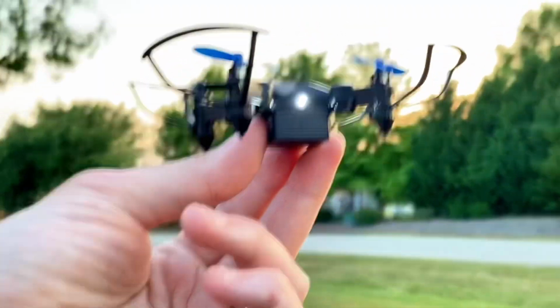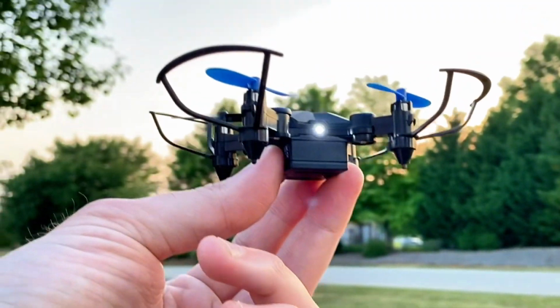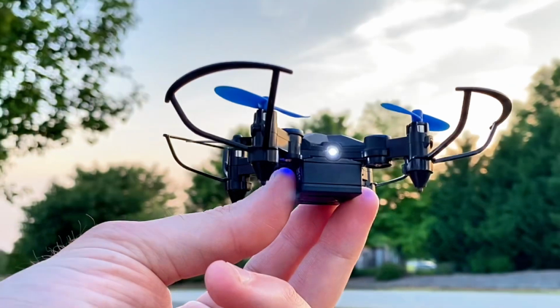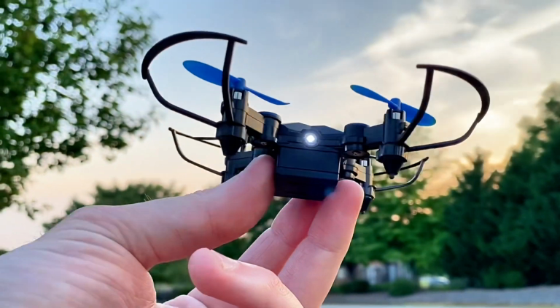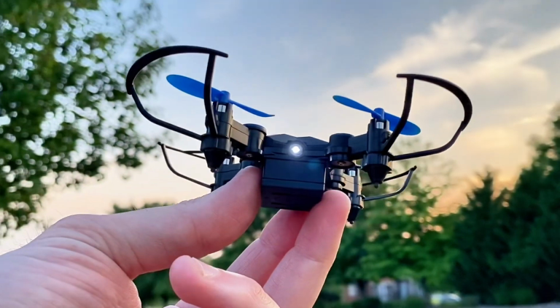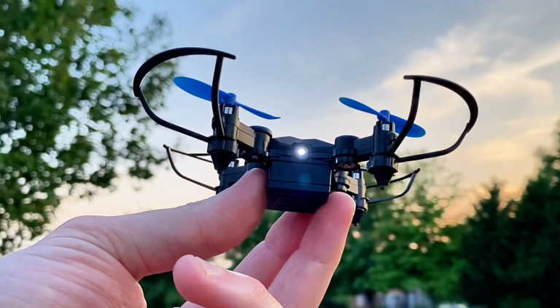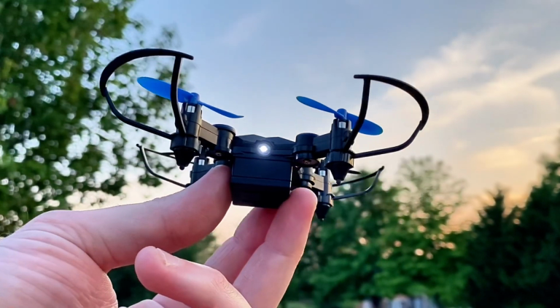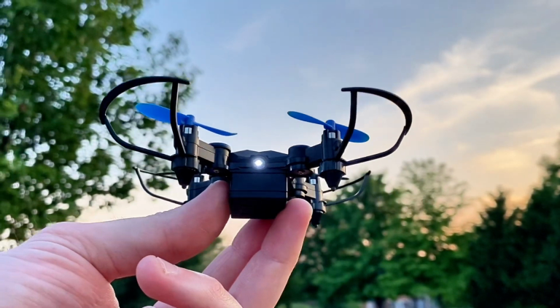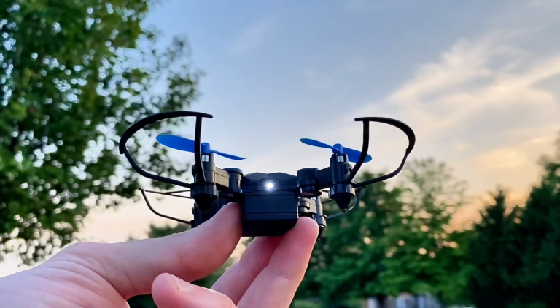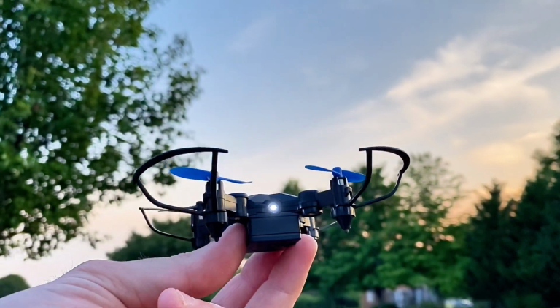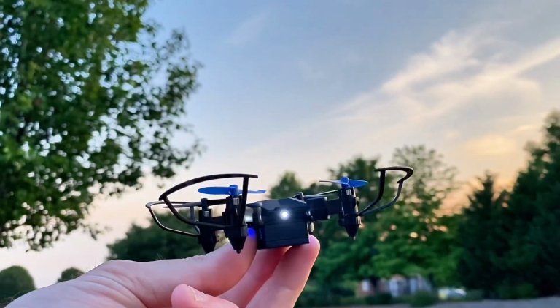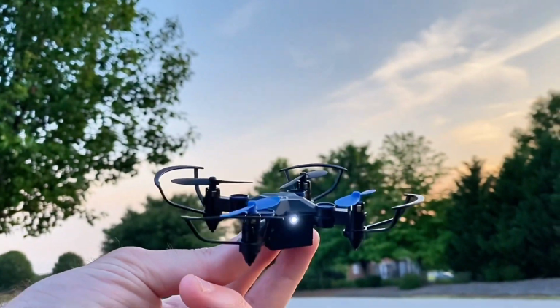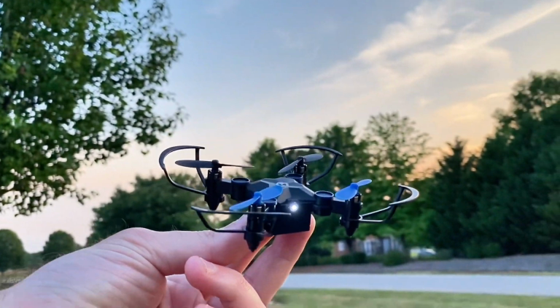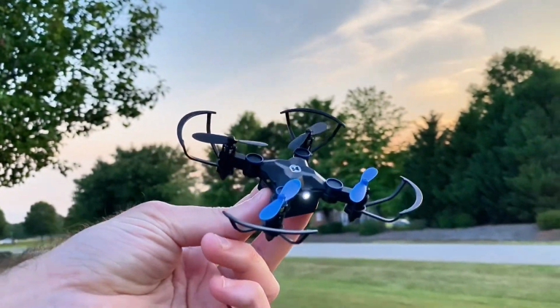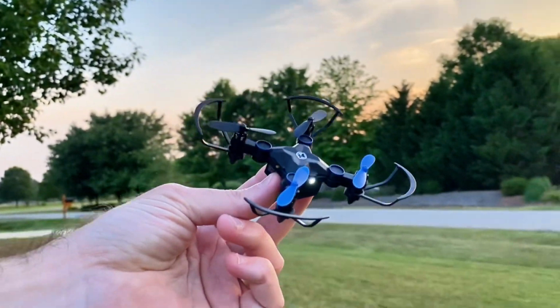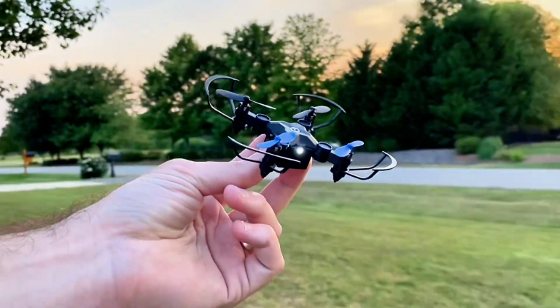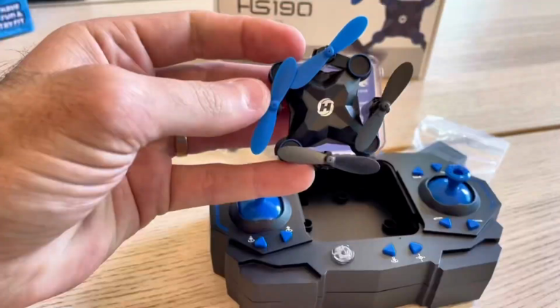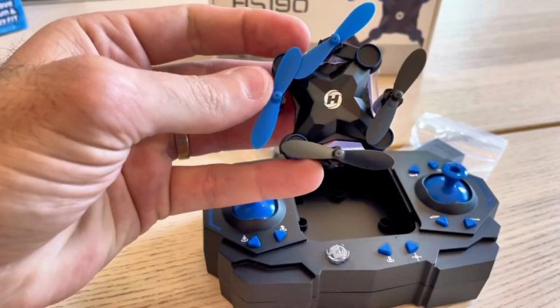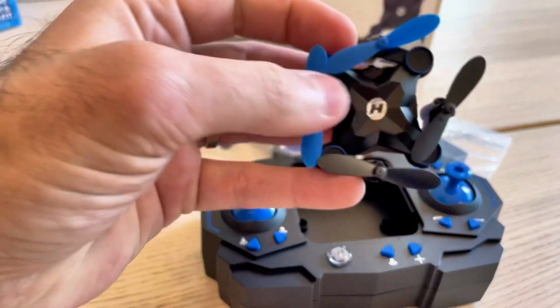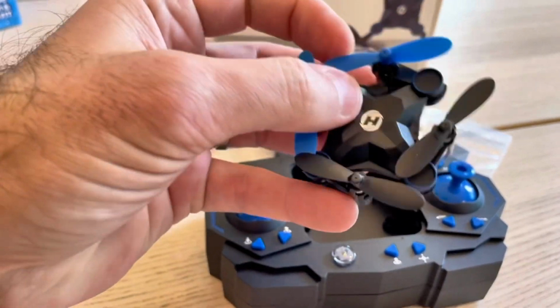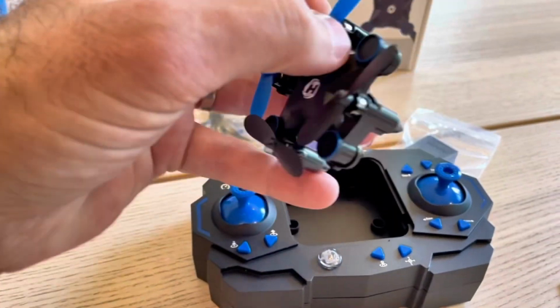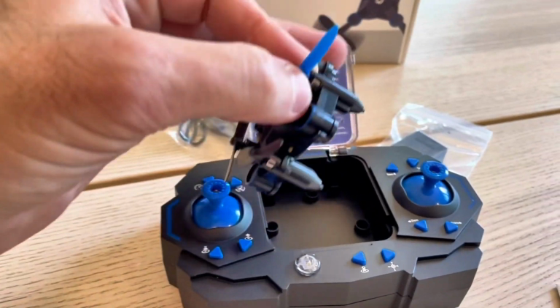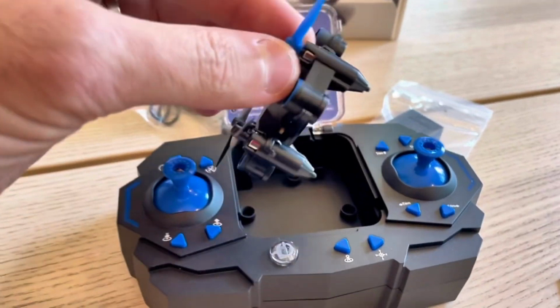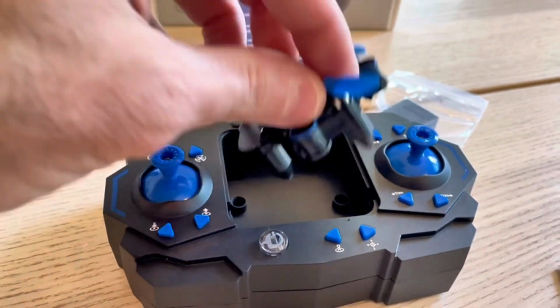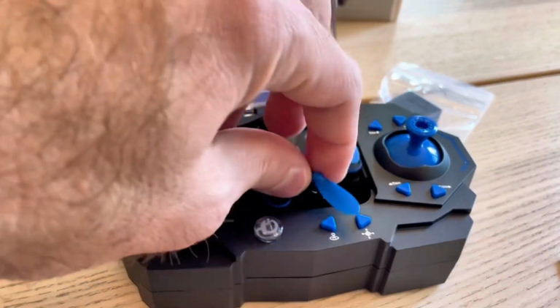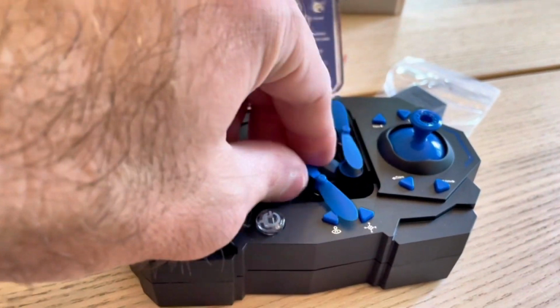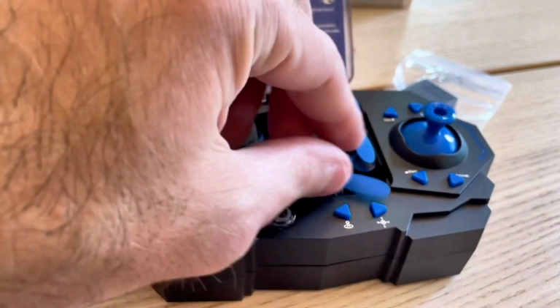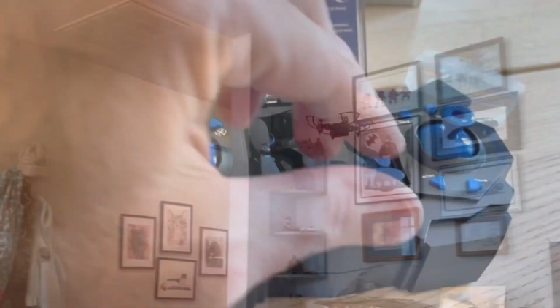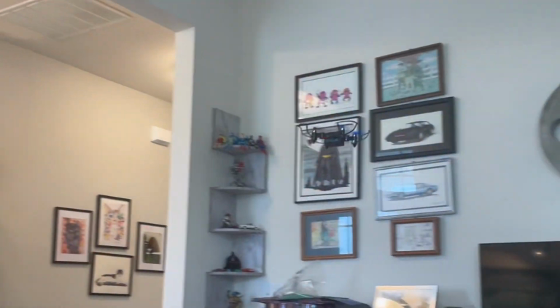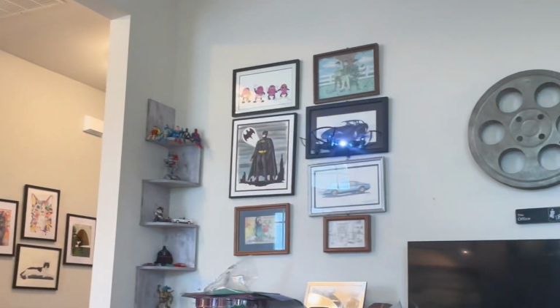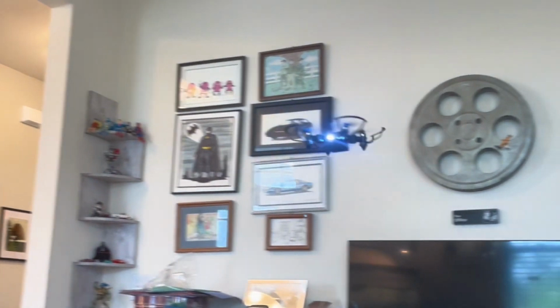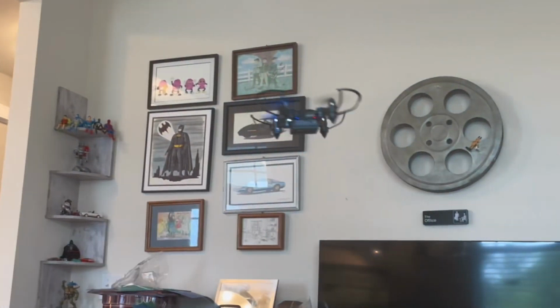The drone's size makes it incredibly portable. I mean, you can literally fit this in your pocket, let alone your hand. And you can store the drone in its transmitter for added convenience.